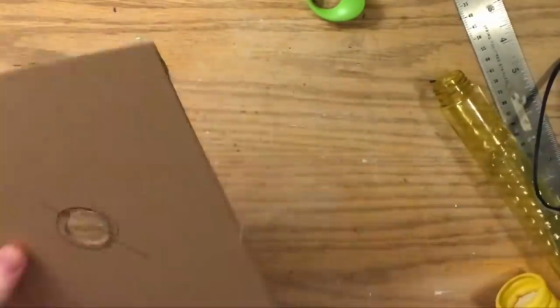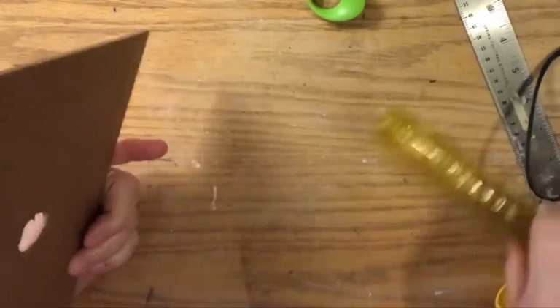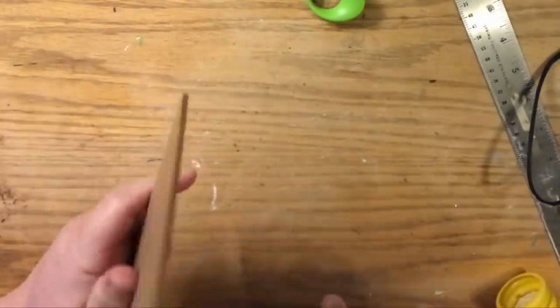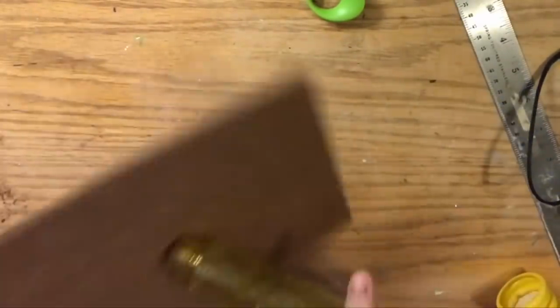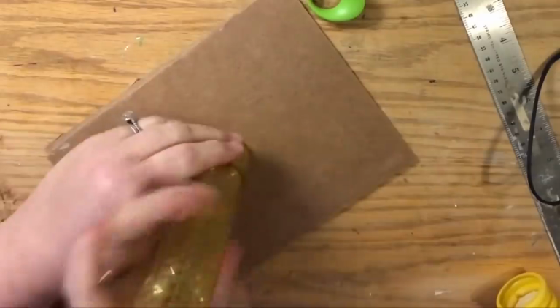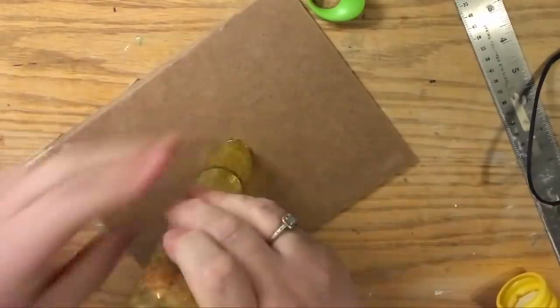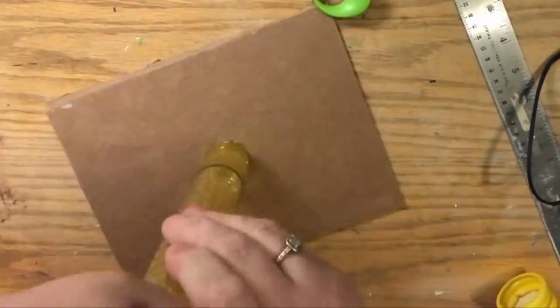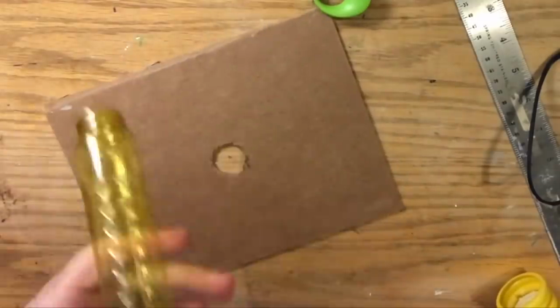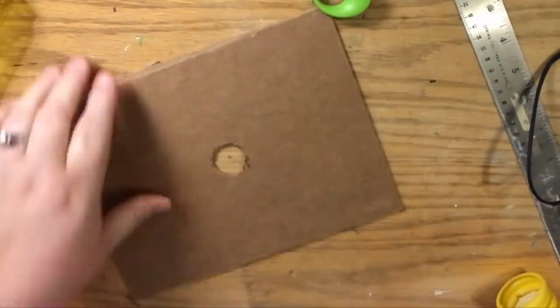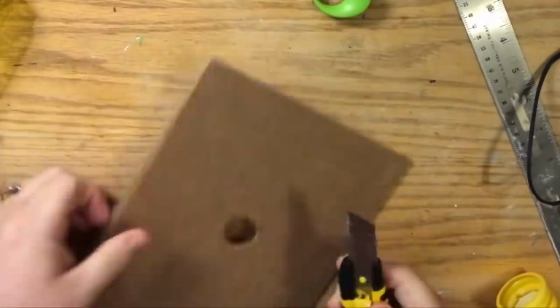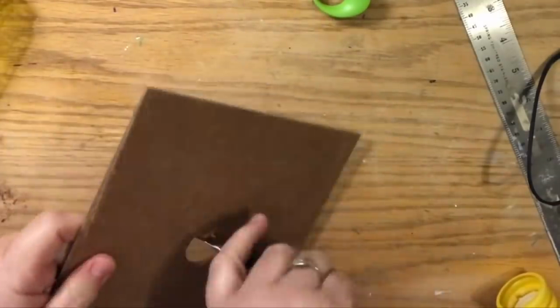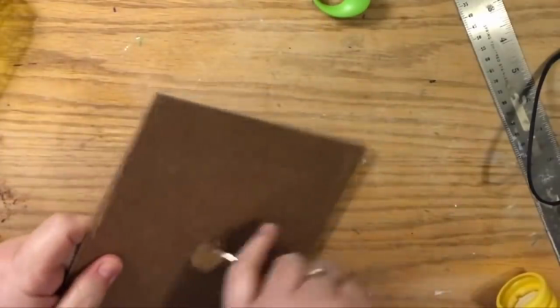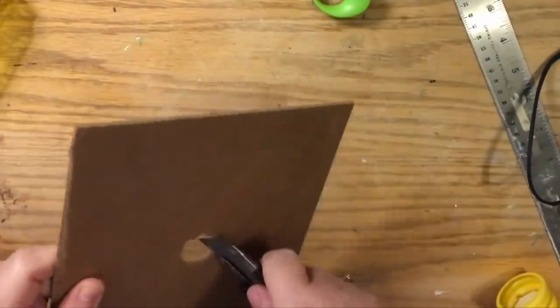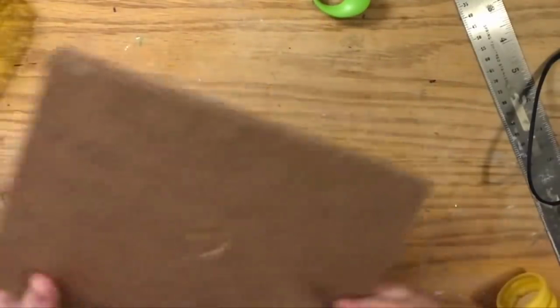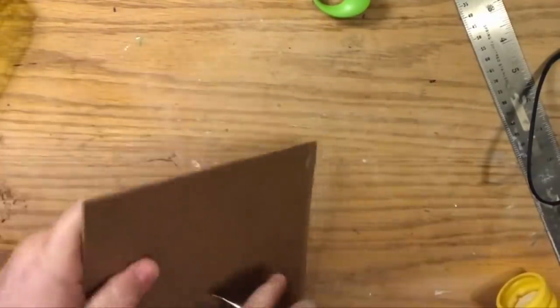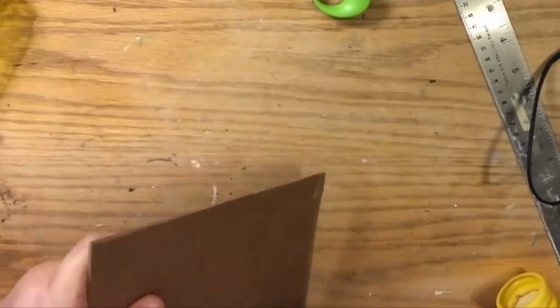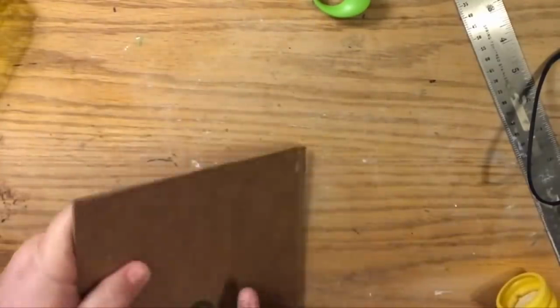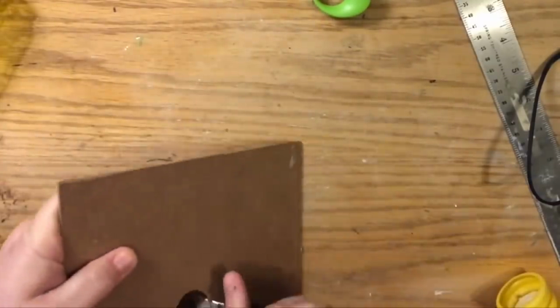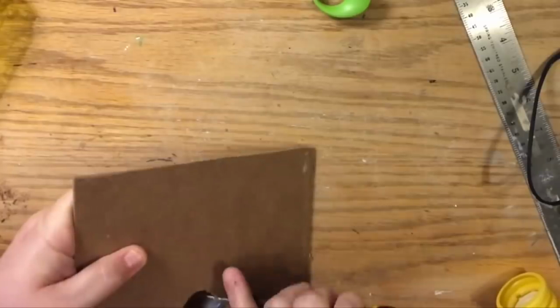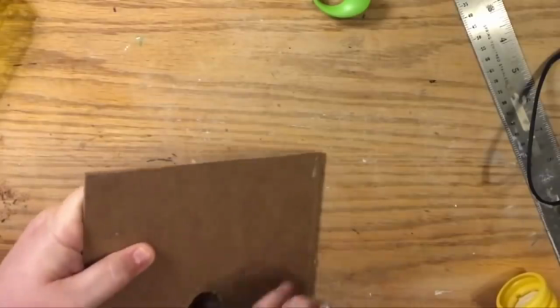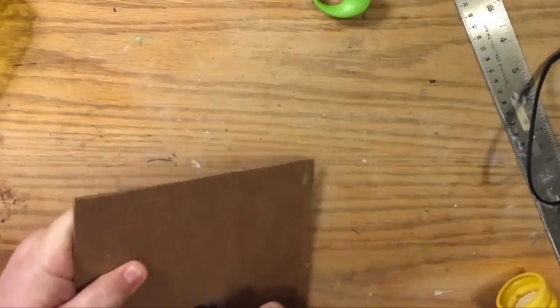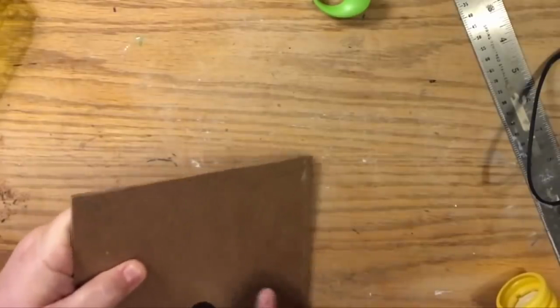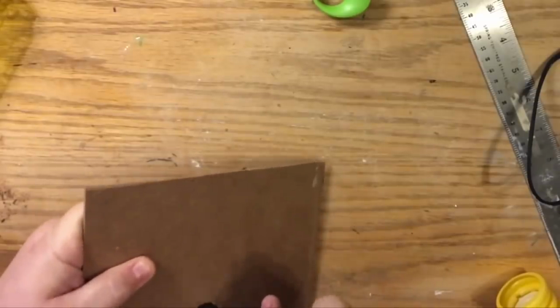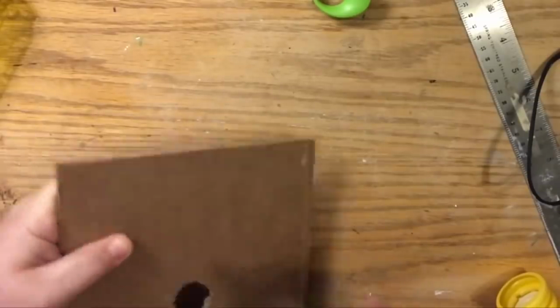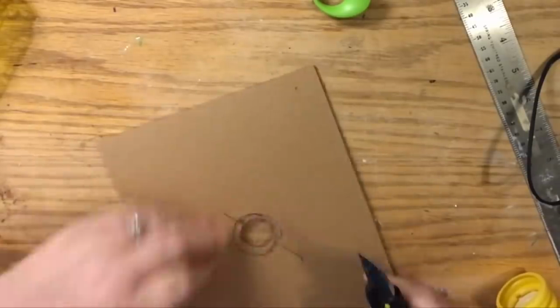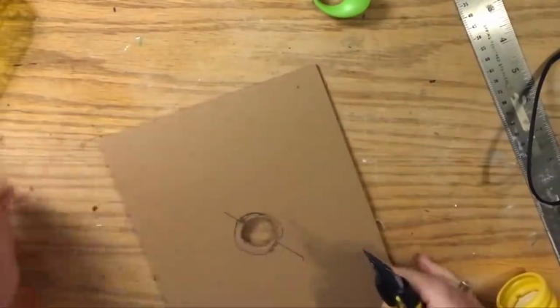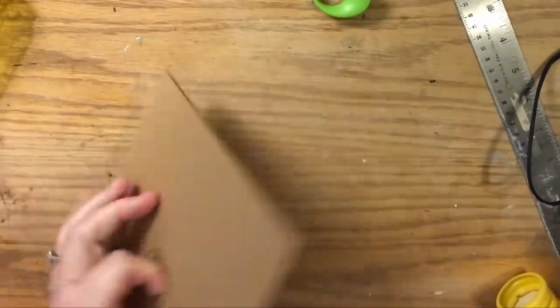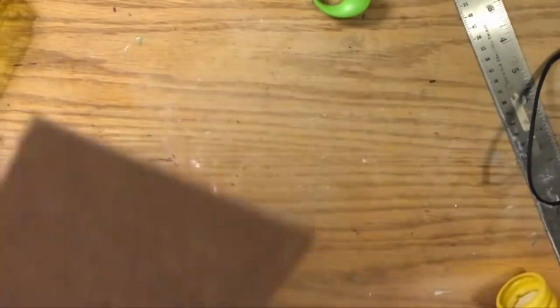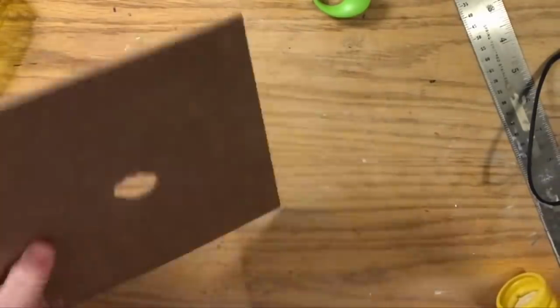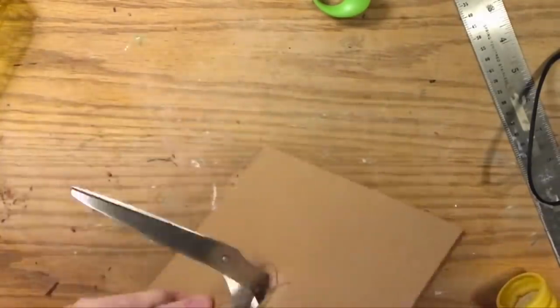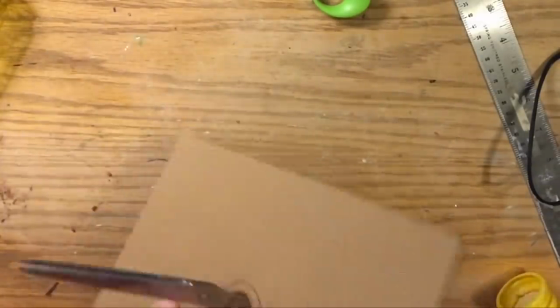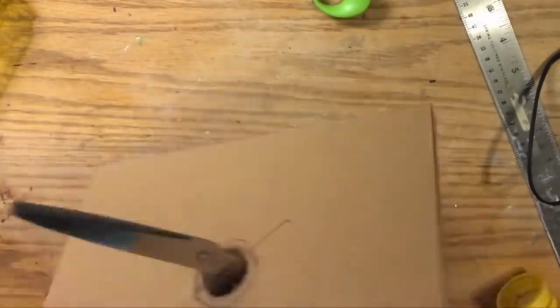You'll see it's just enough — you're going to get it just enough that it's almost going to thread on there, which is just perfect. That's exactly how you want it to be.